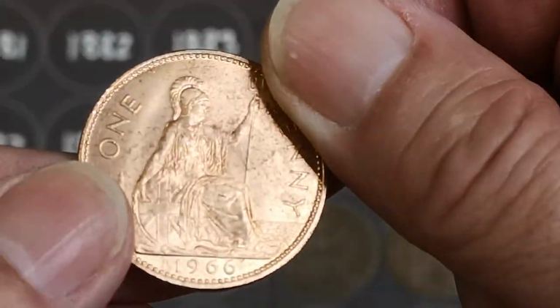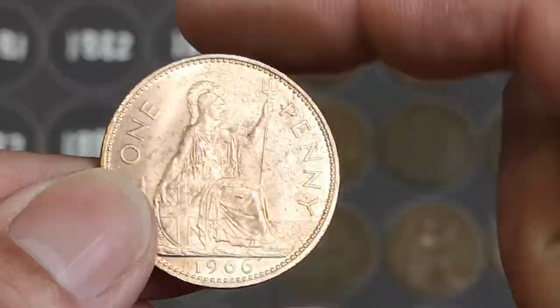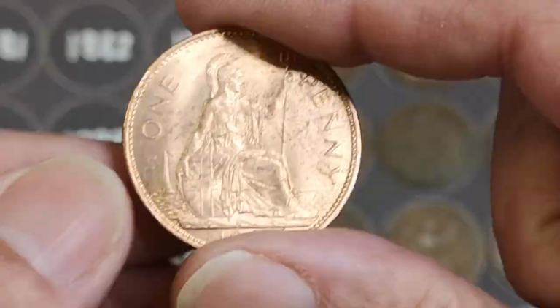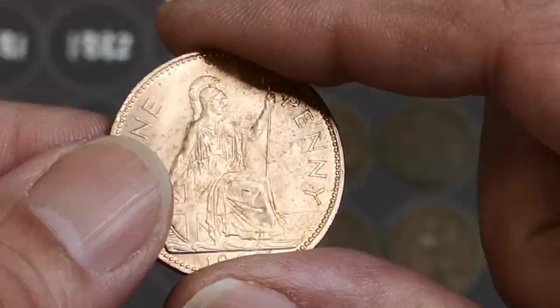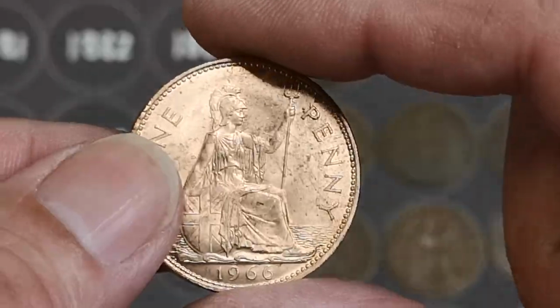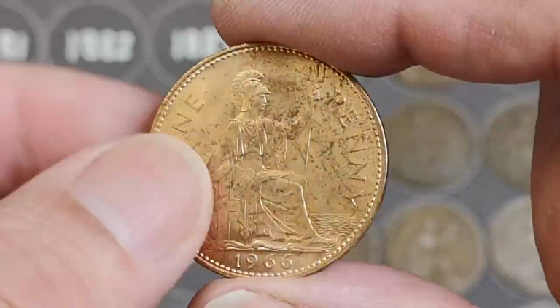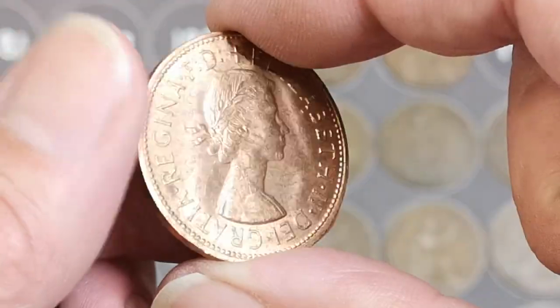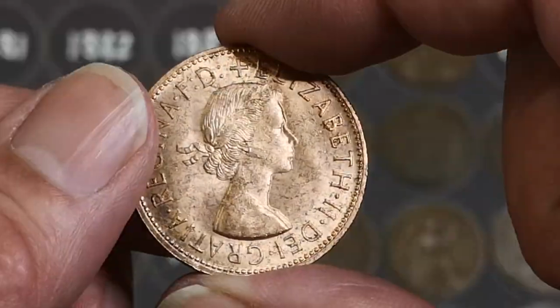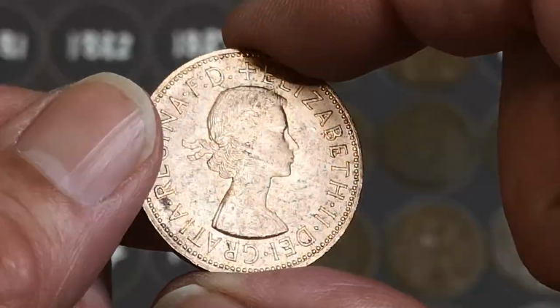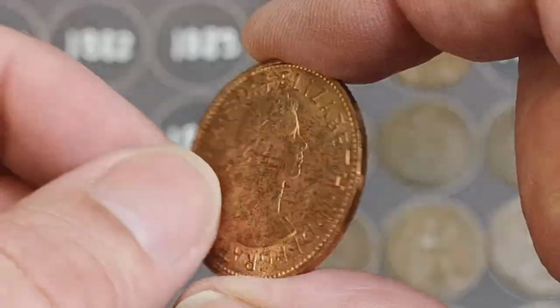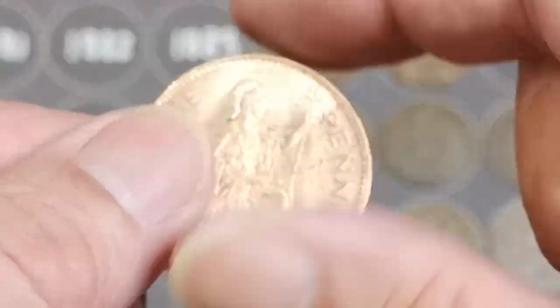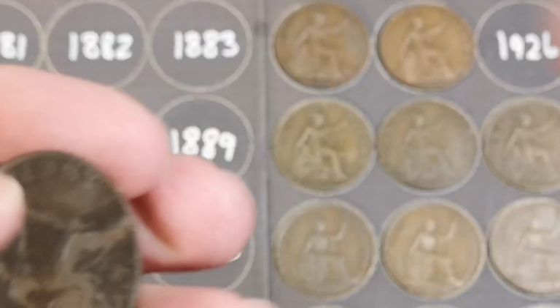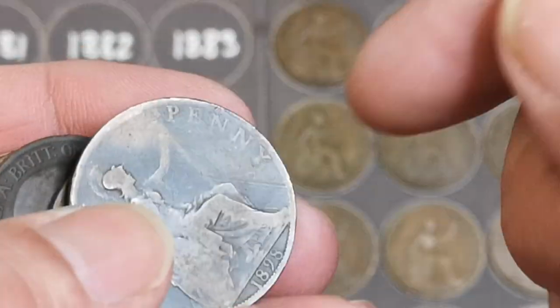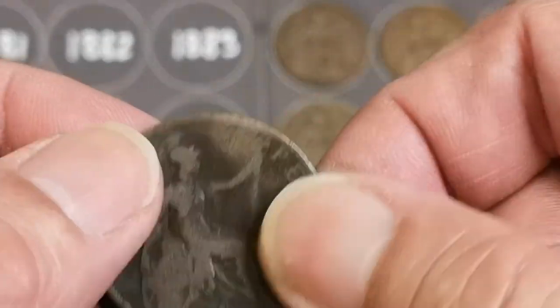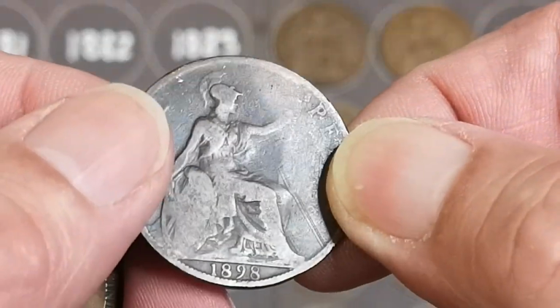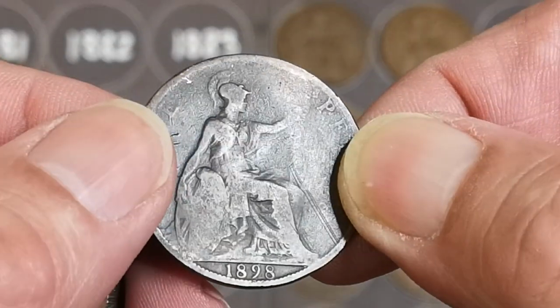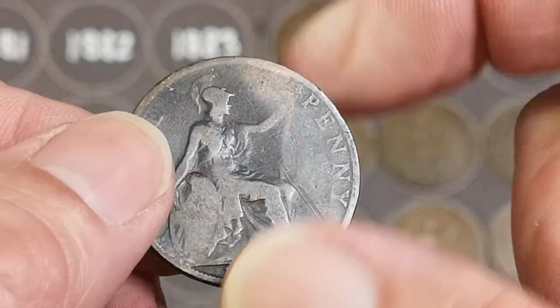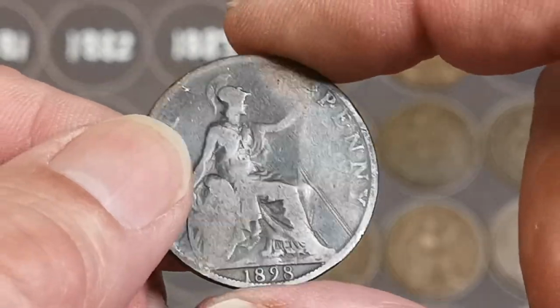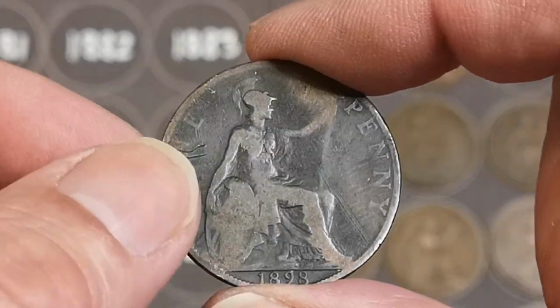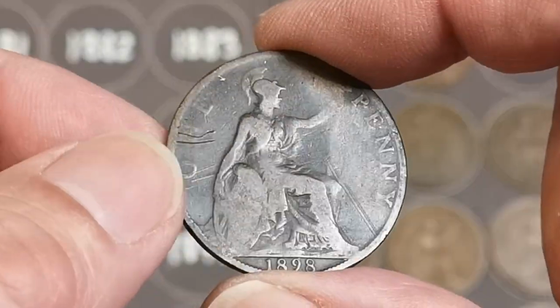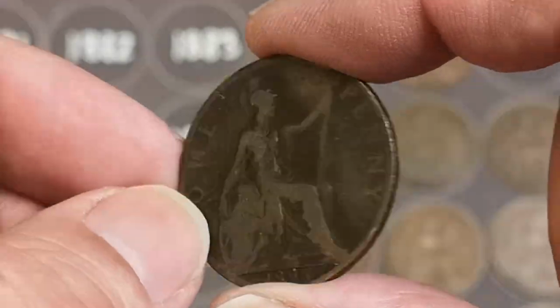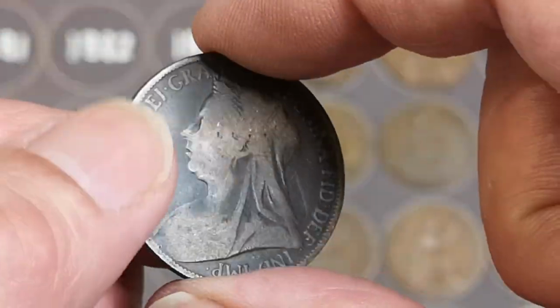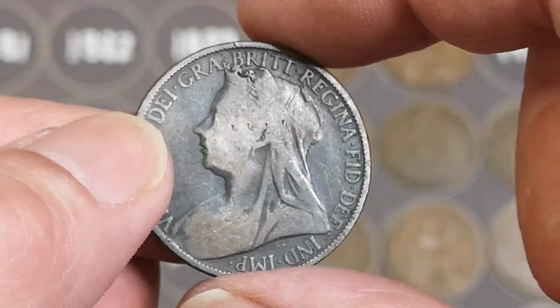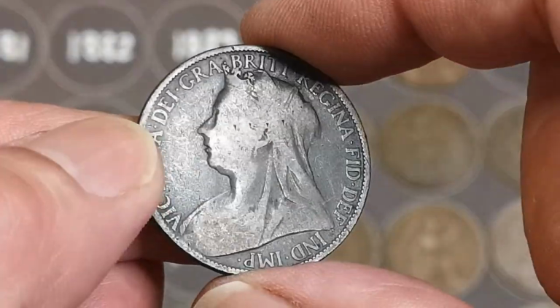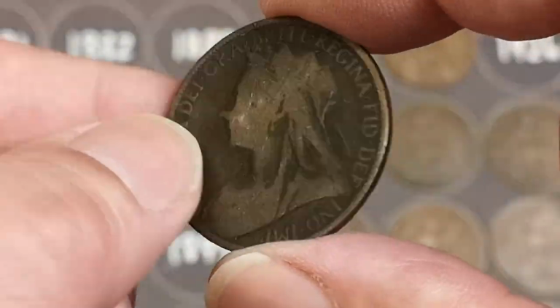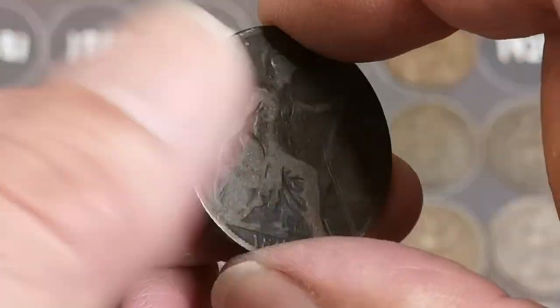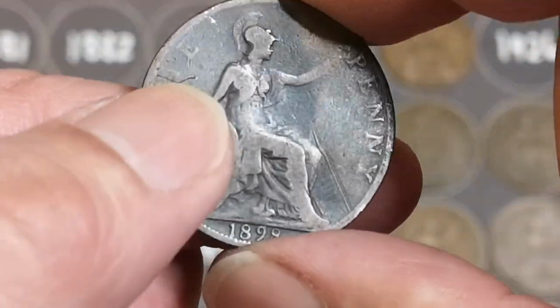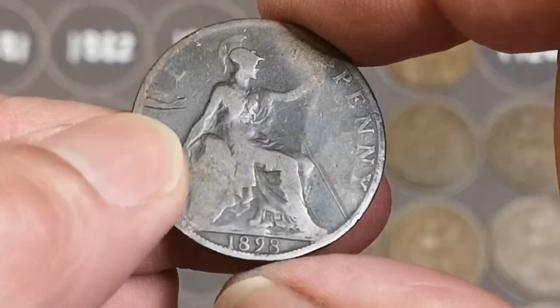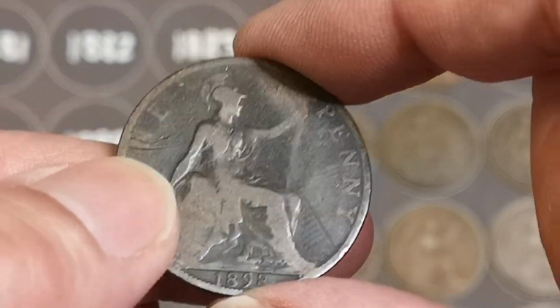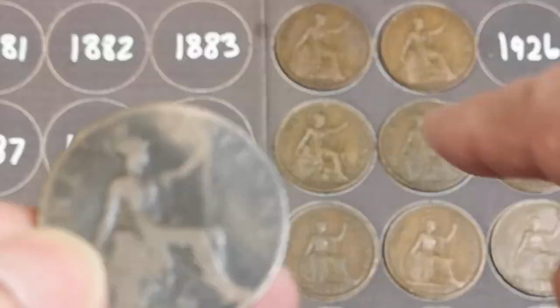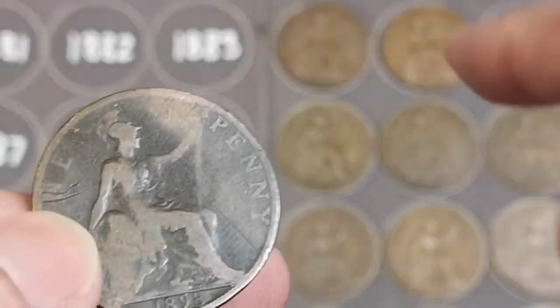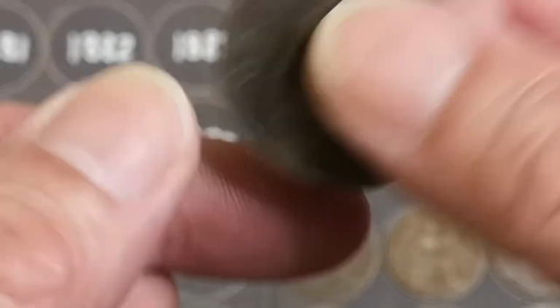Let's see, it's a 66 — 1966, Queen Elizabeth II. And 1898, so that'll be a Victoria. I think I still need an 1898 for the board down there.